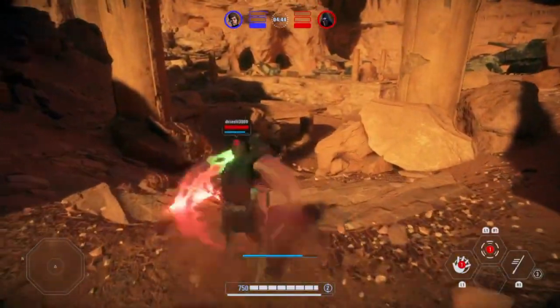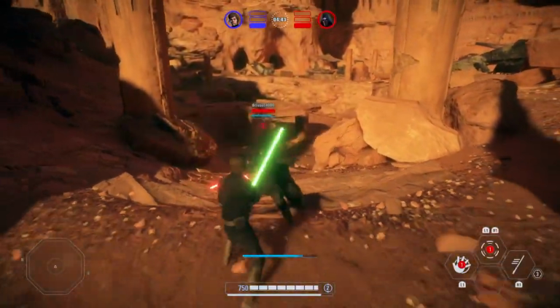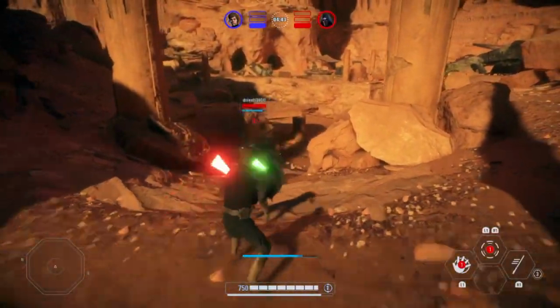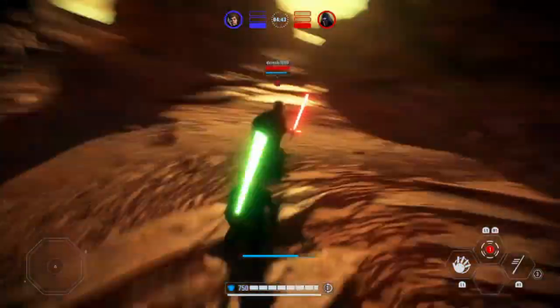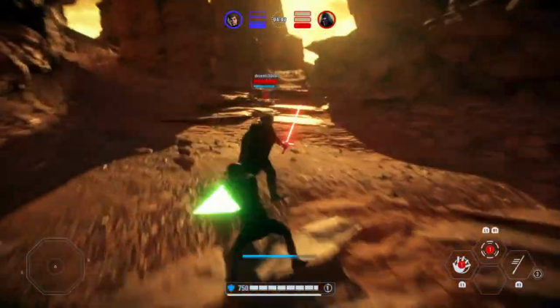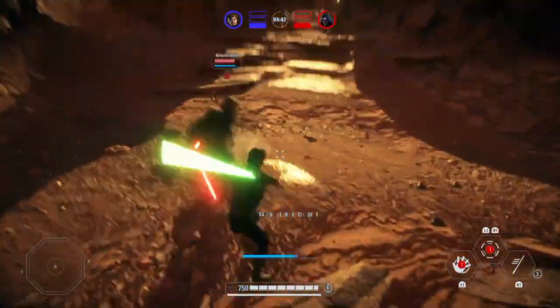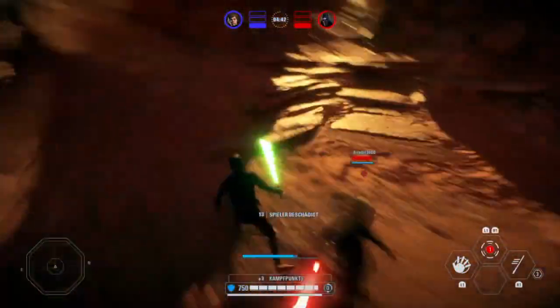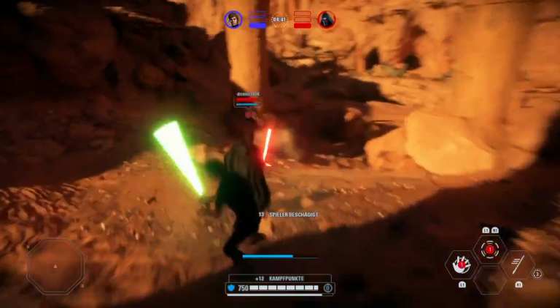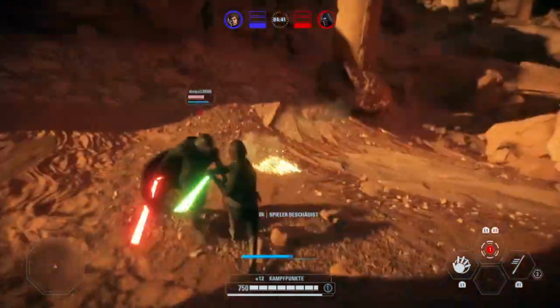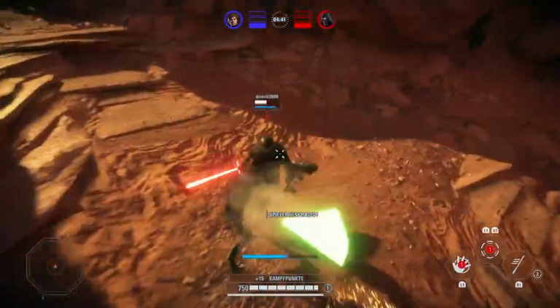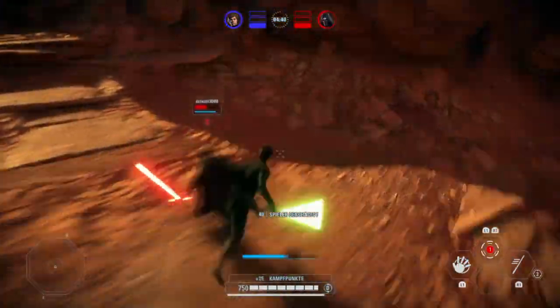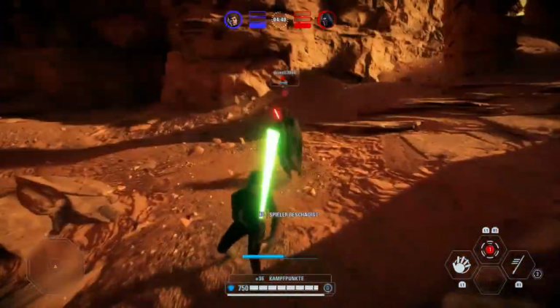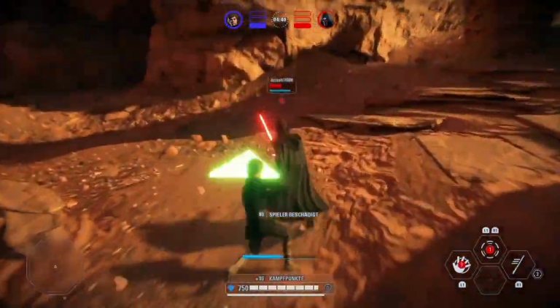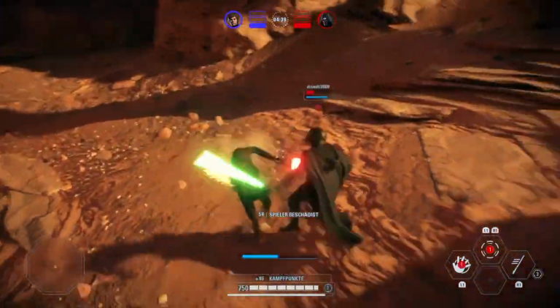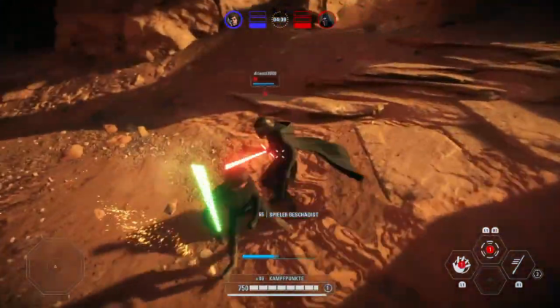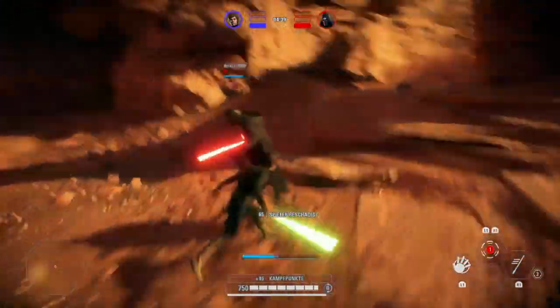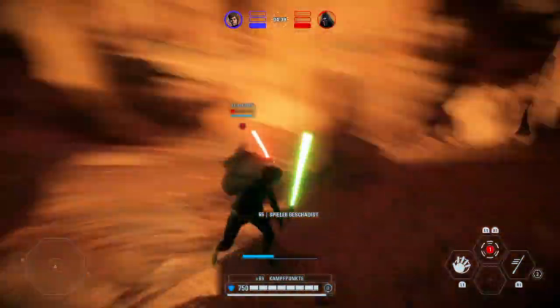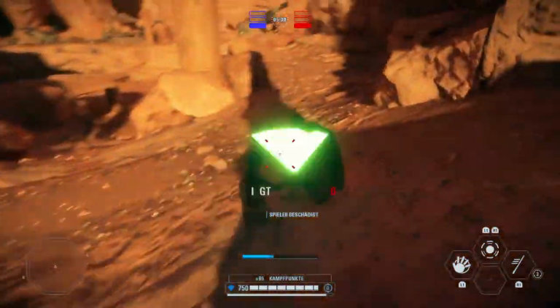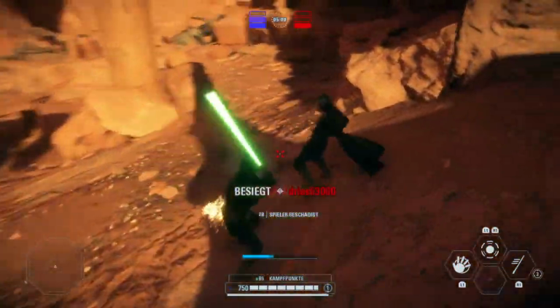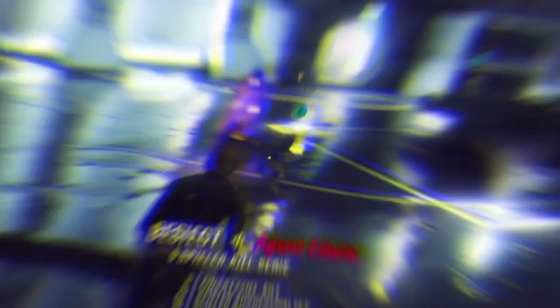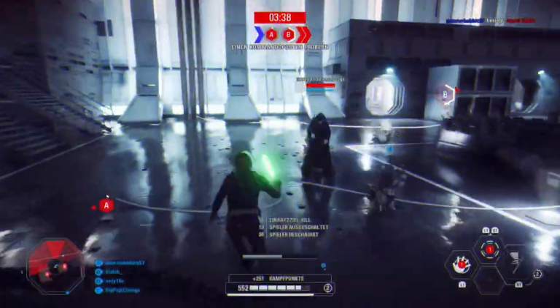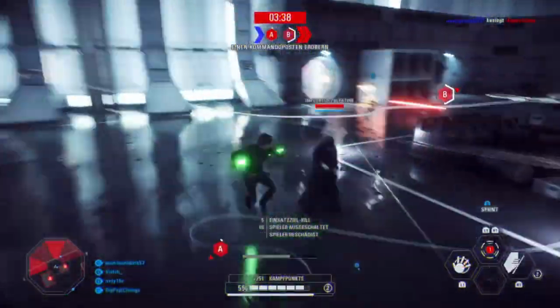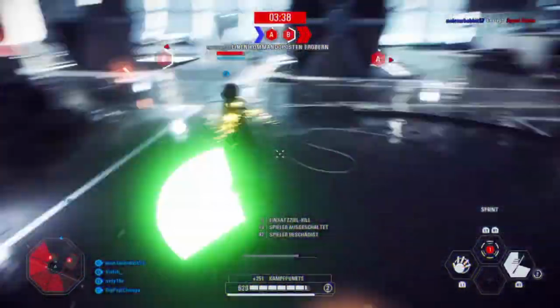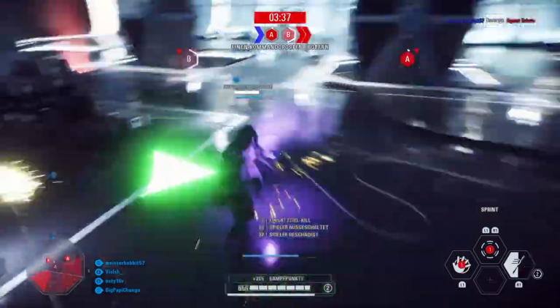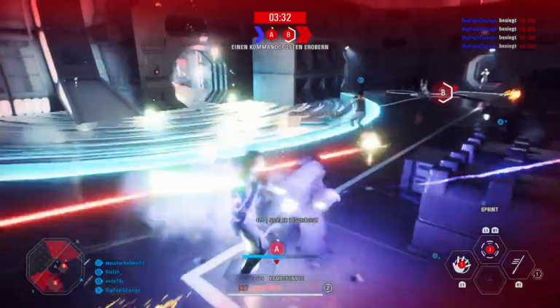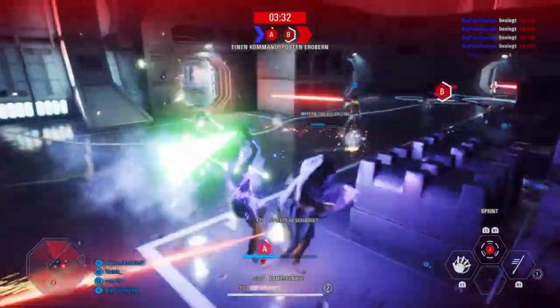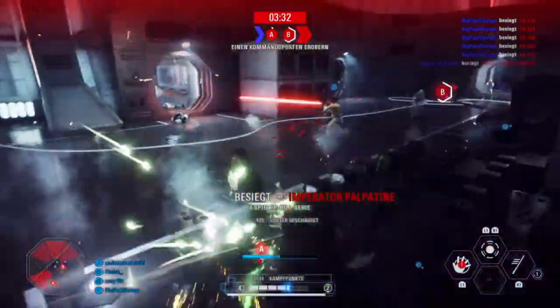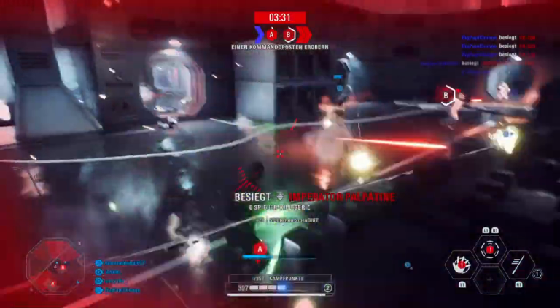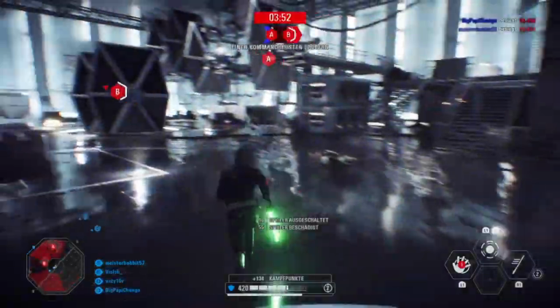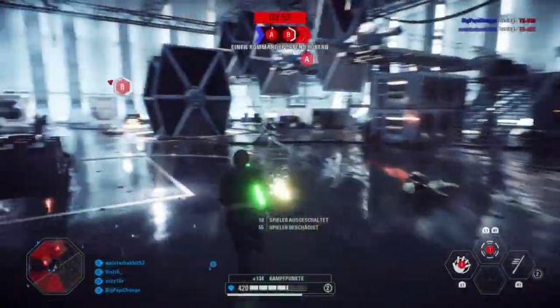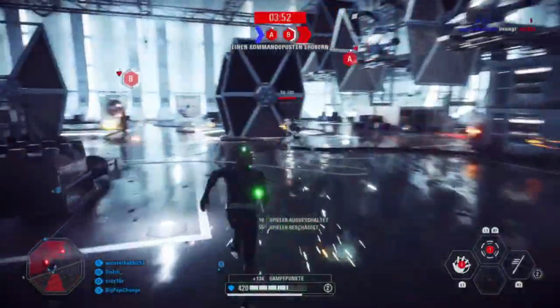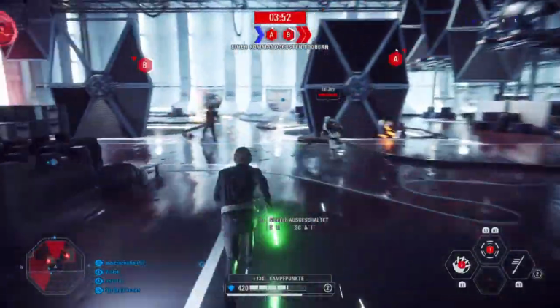This can be done with a simple dash attack, or you can use the saber rush ability to get behind them by turning around during the ability, so you are face to face with your enemy and can start hitting right away.